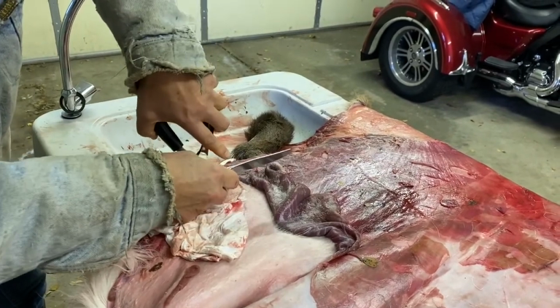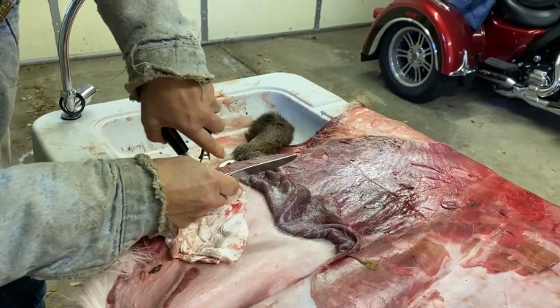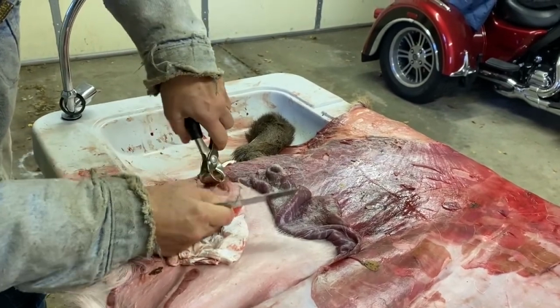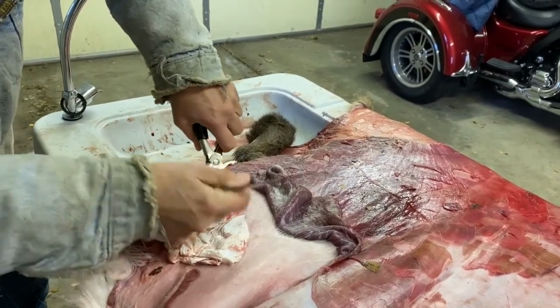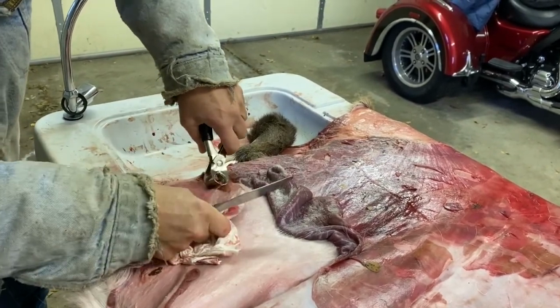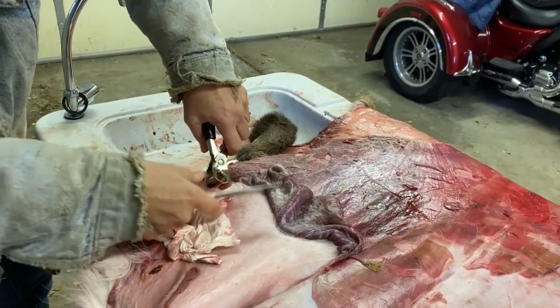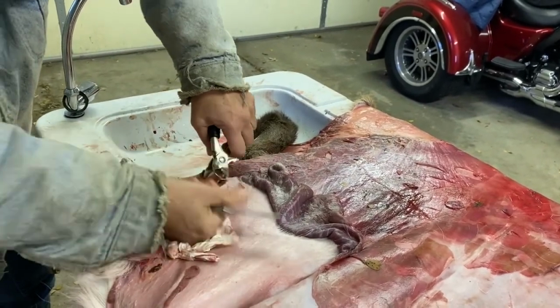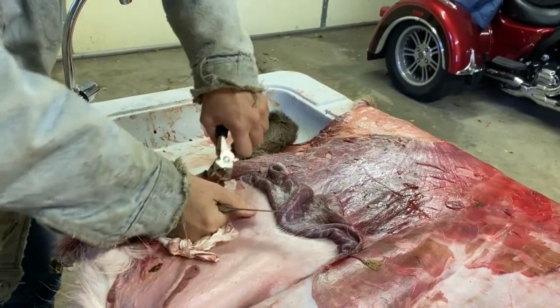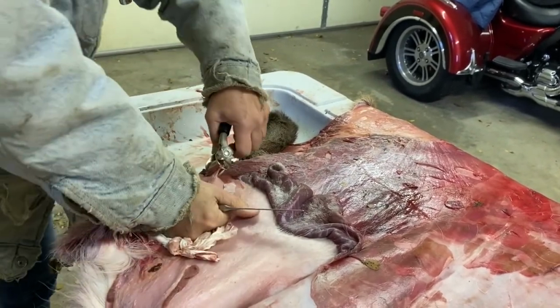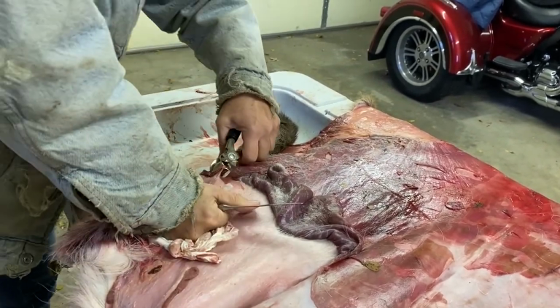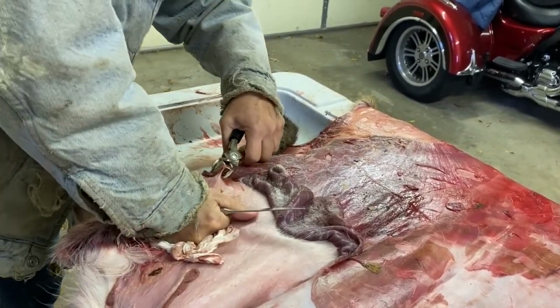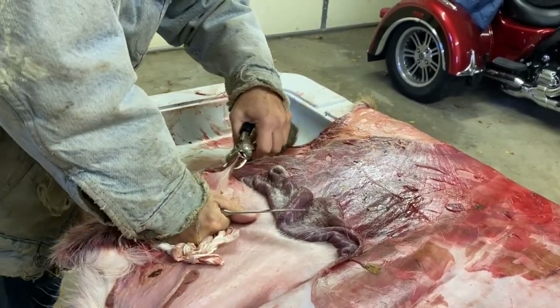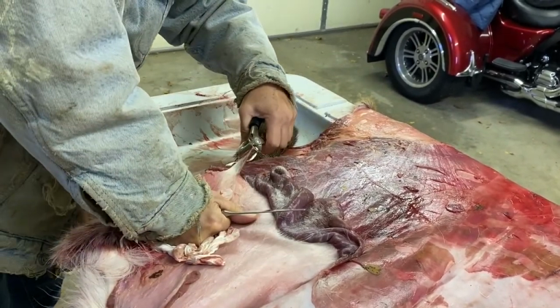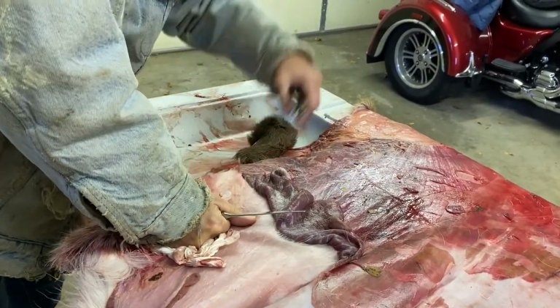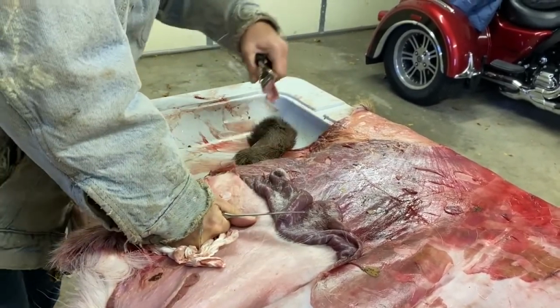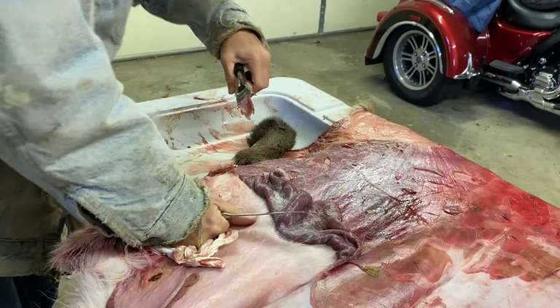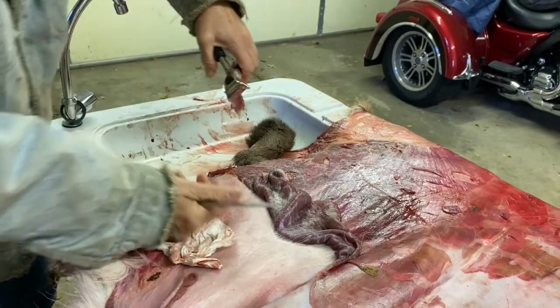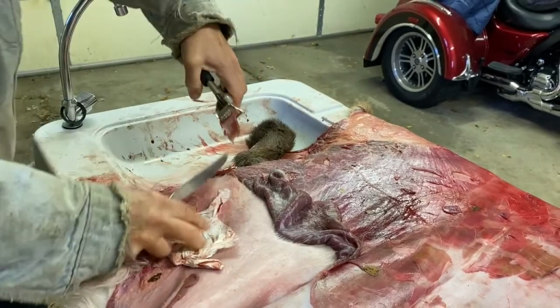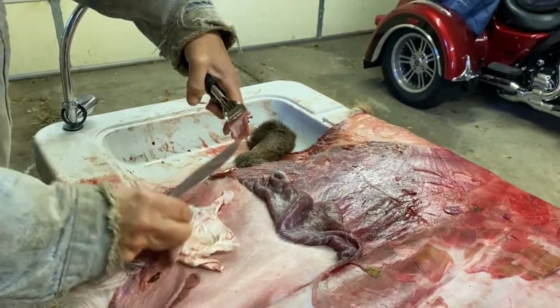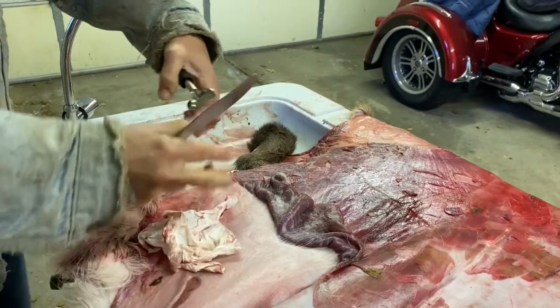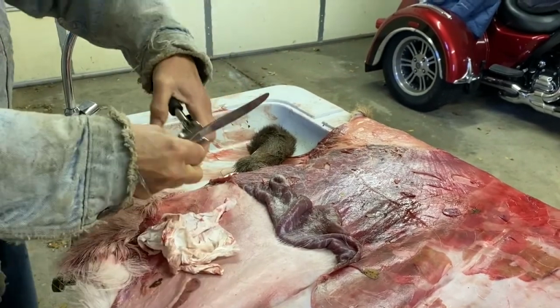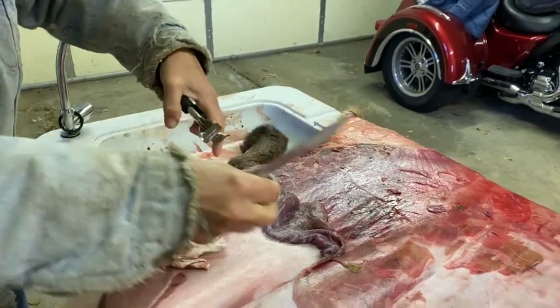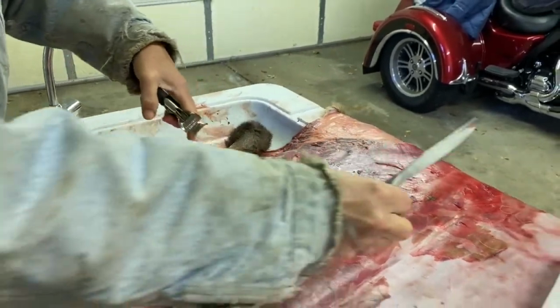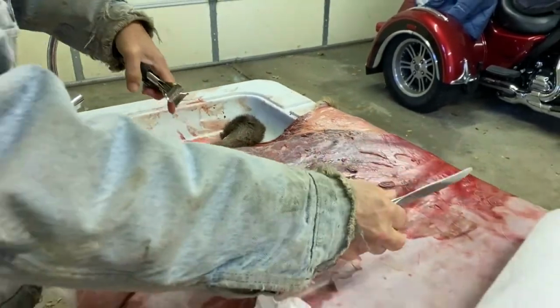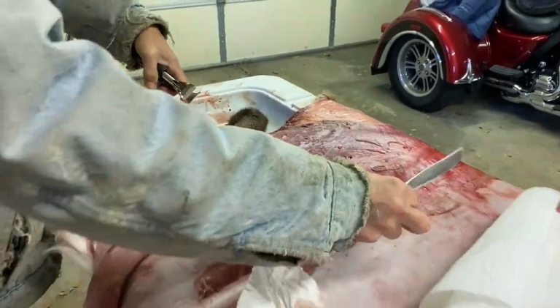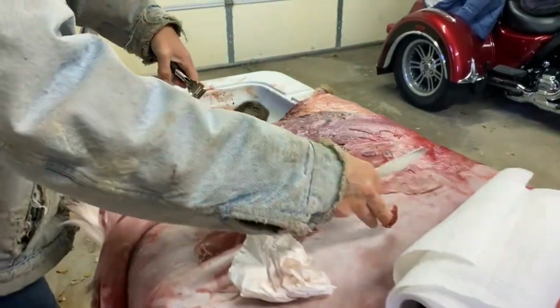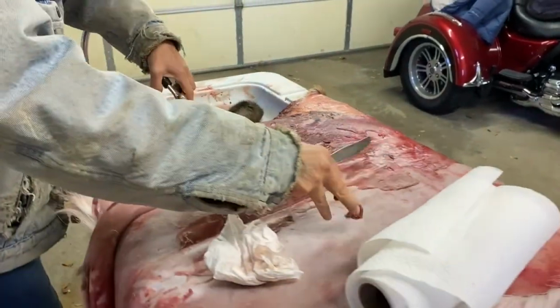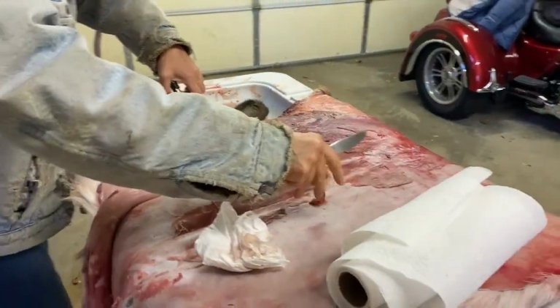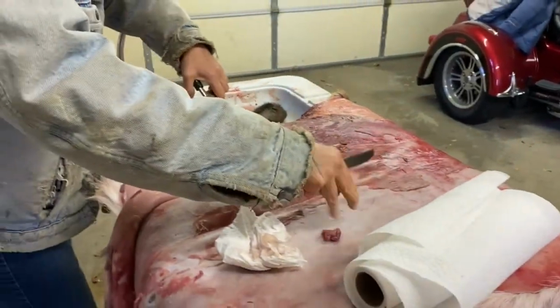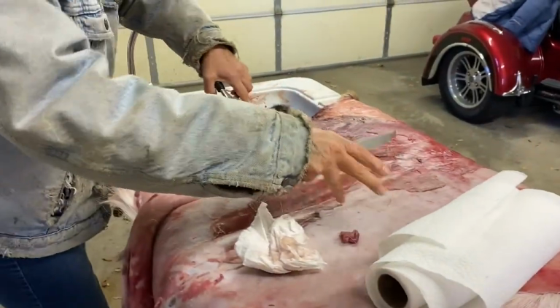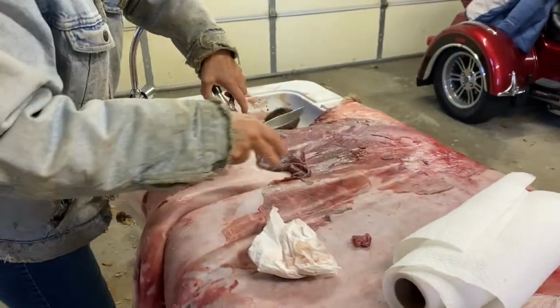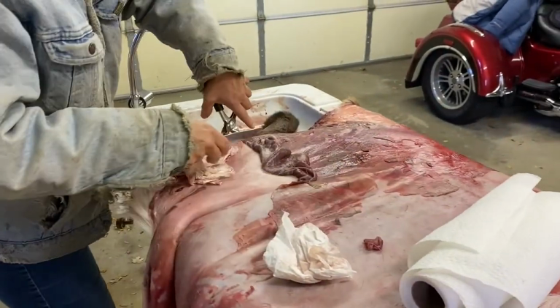Nonetheless, as we came up to the deer, I took a moment. I put my hand on his neck and just said a little something — a little prayer to send him on his way.